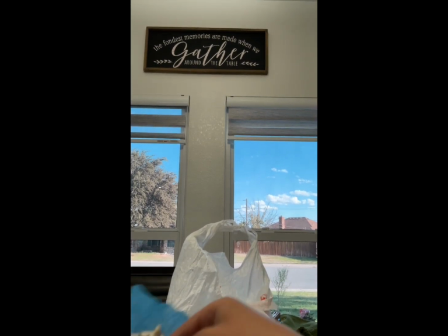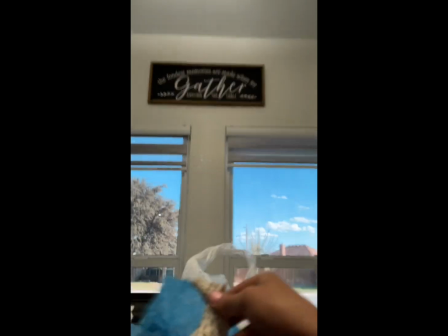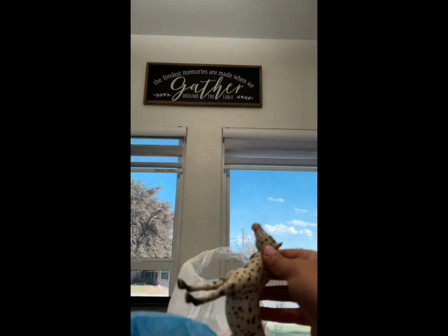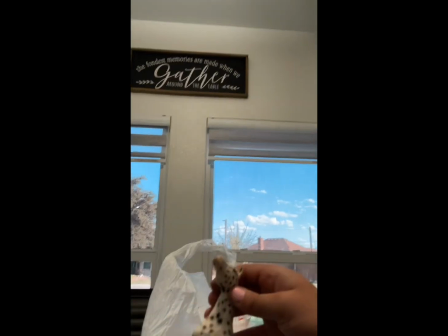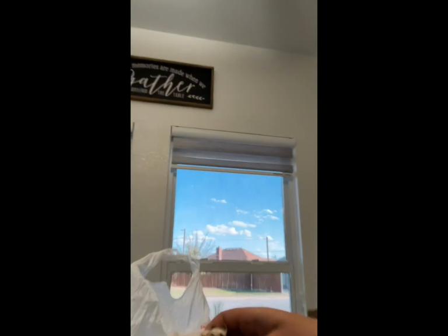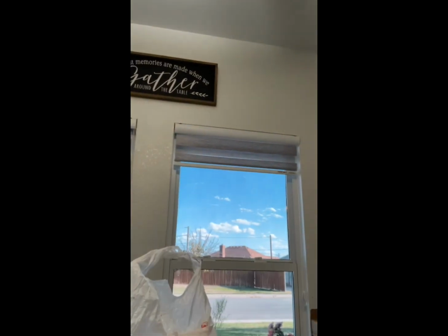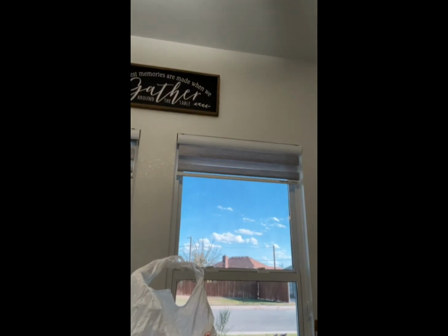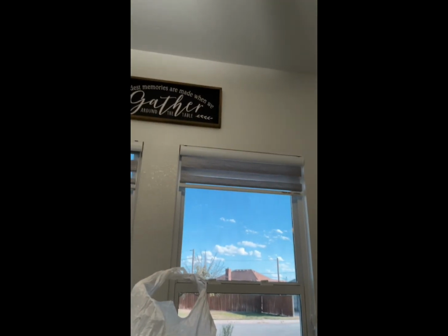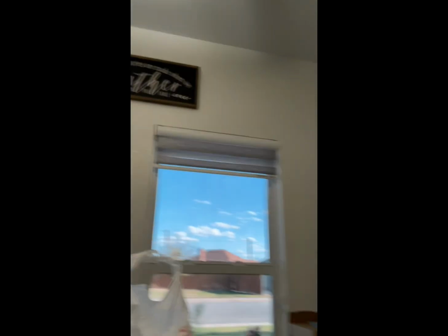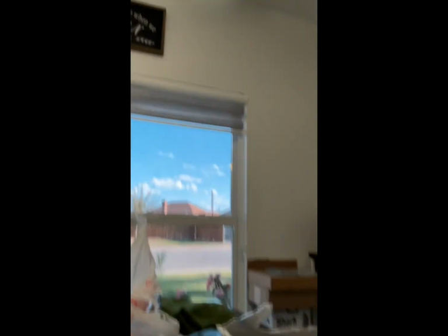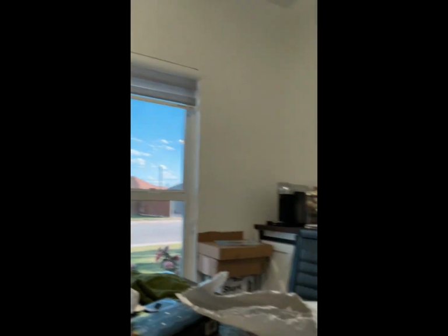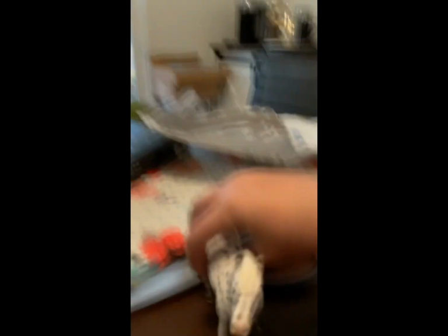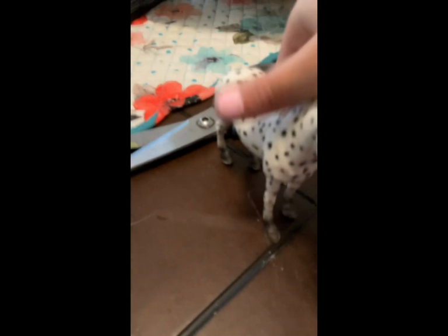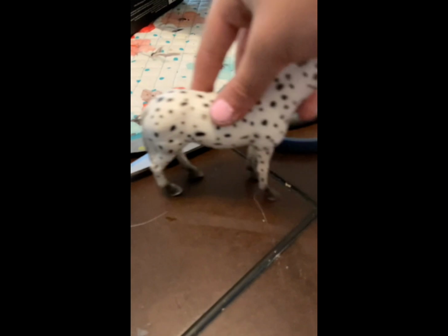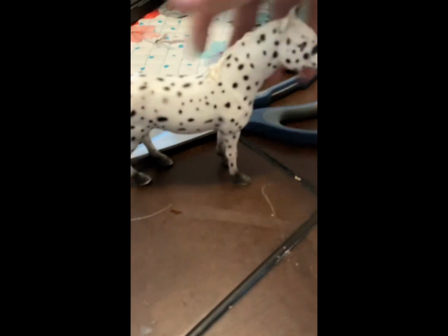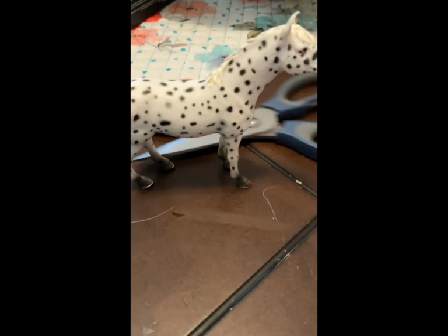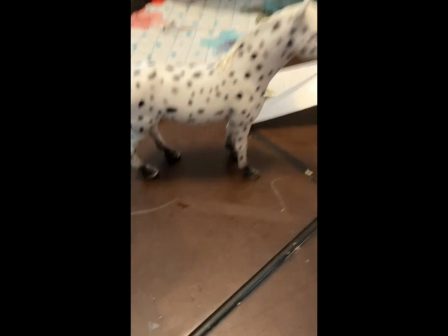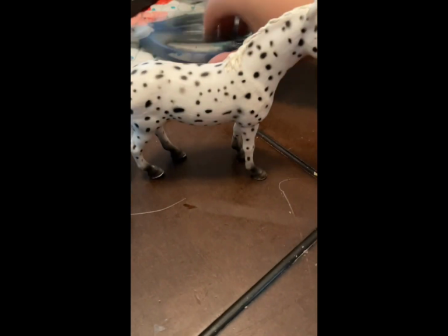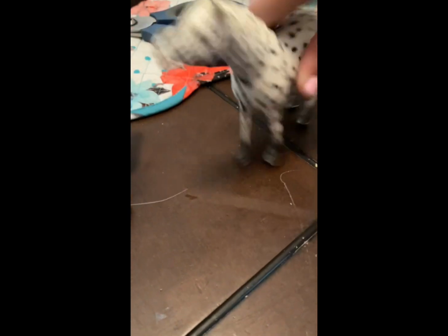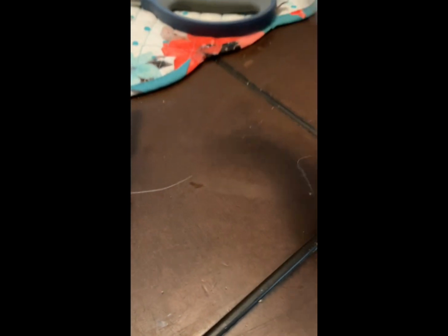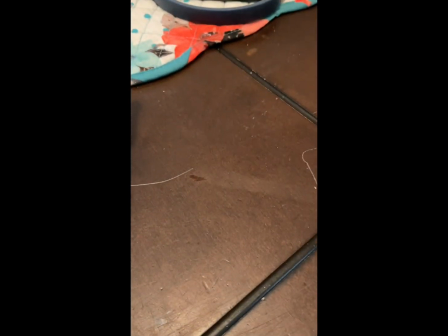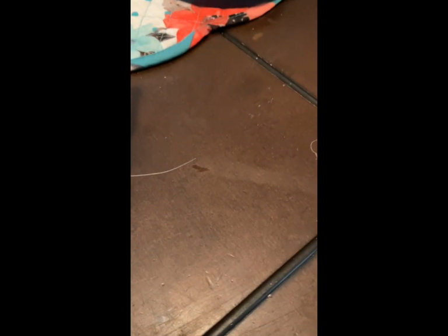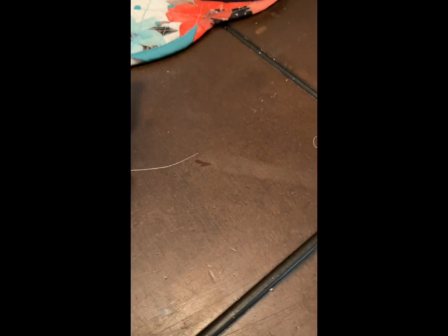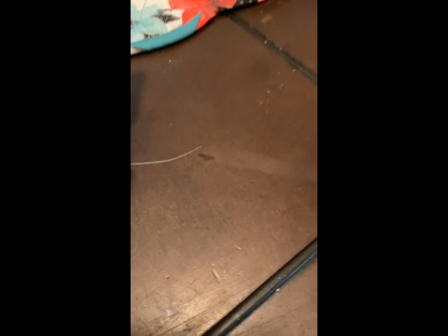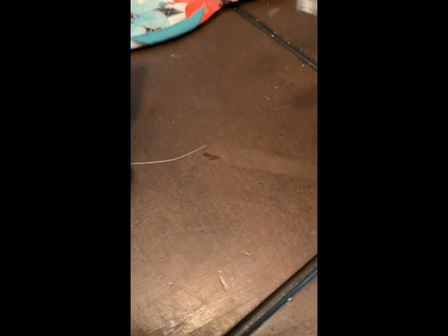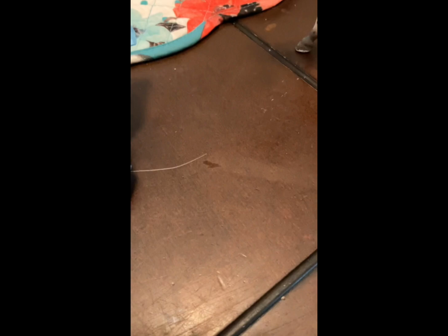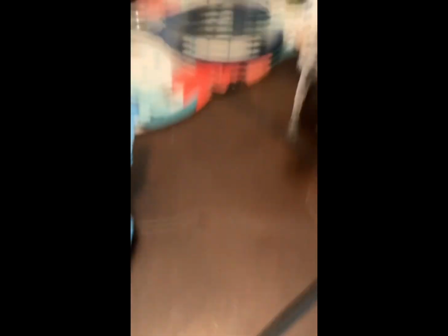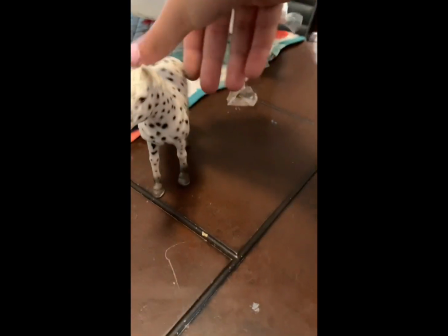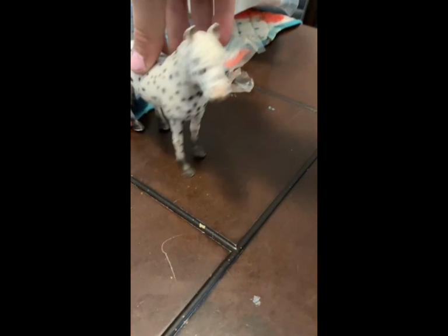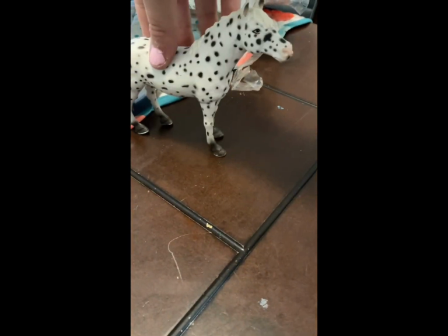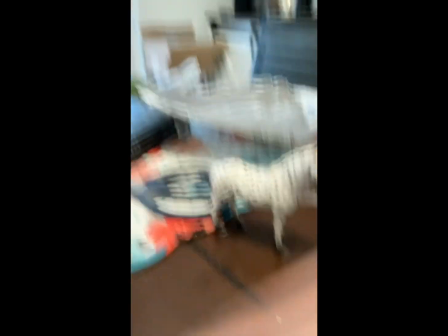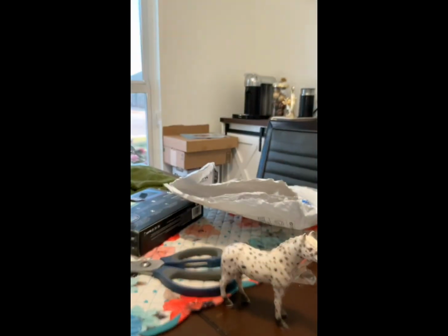Oh! Do you guys see this girl? Look at how beautiful she is! She is so pretty, she's so pretty!